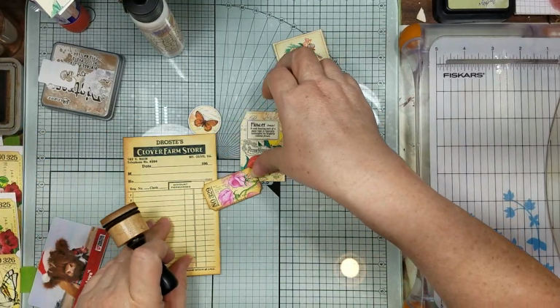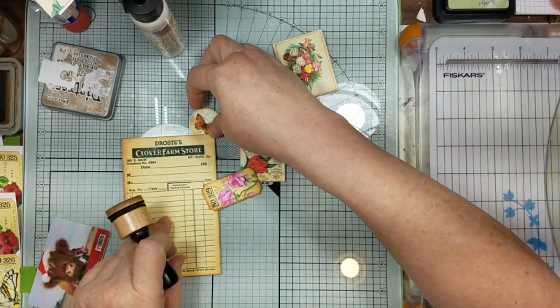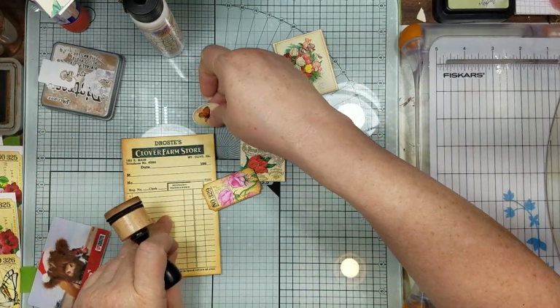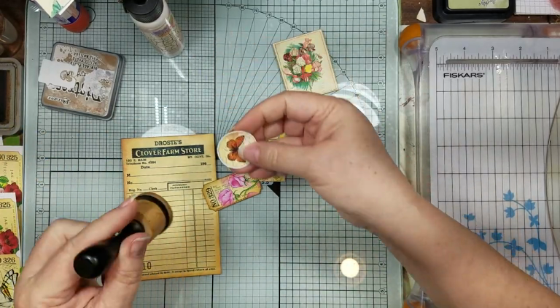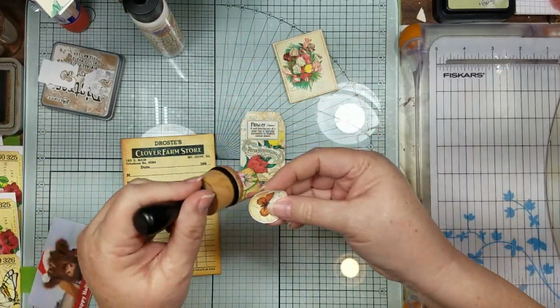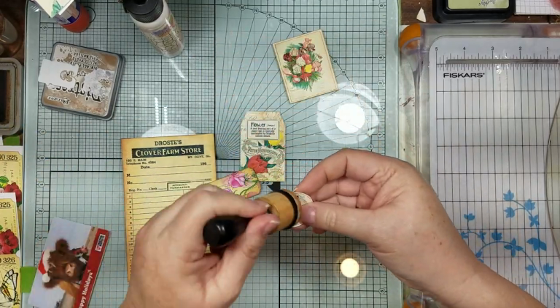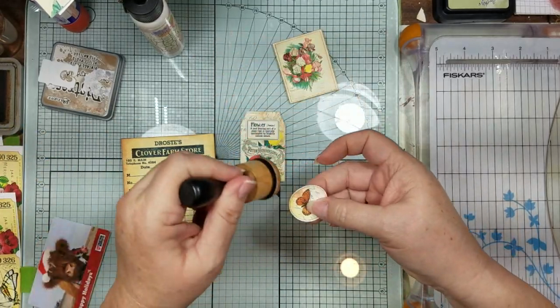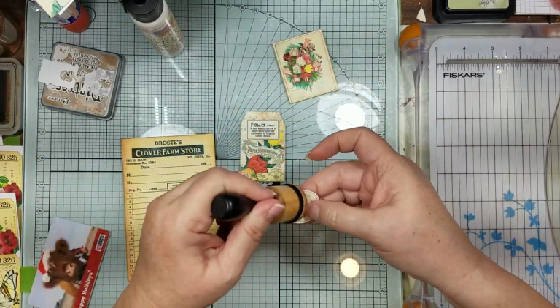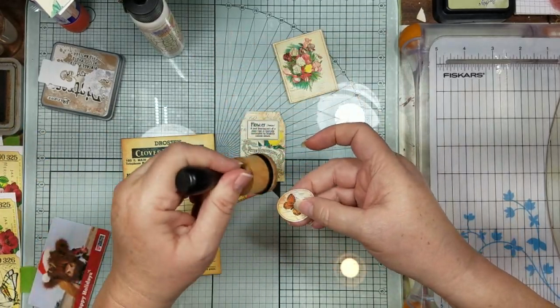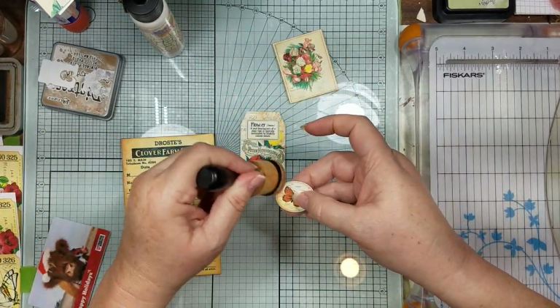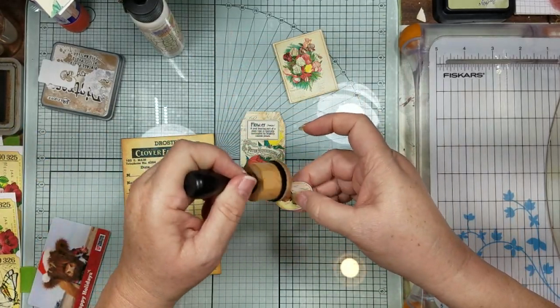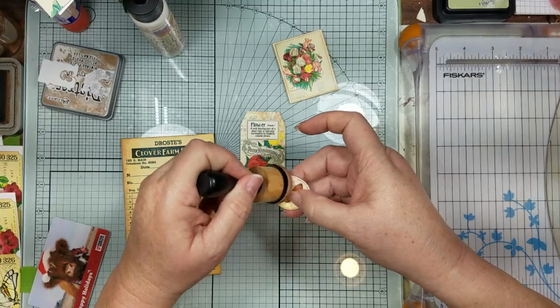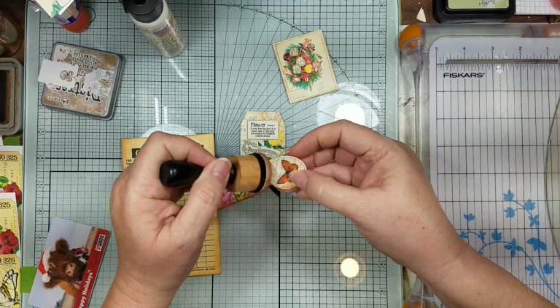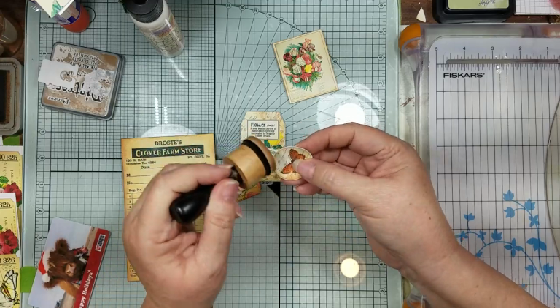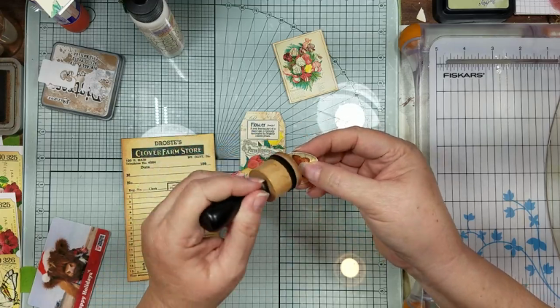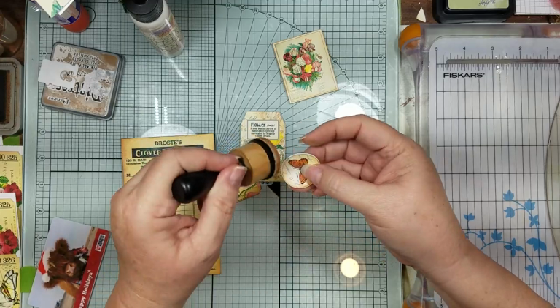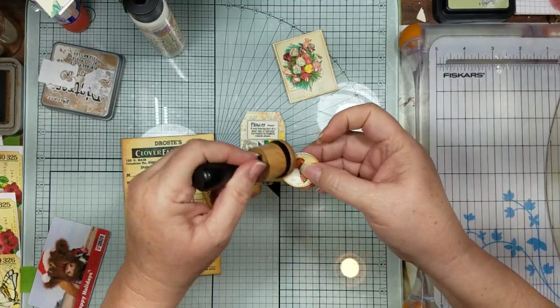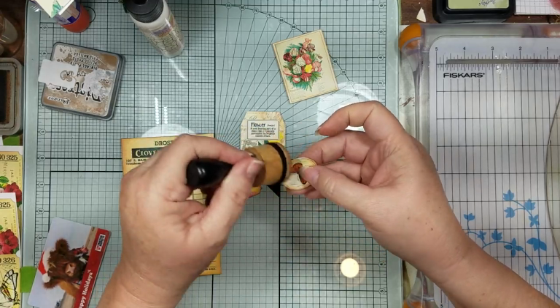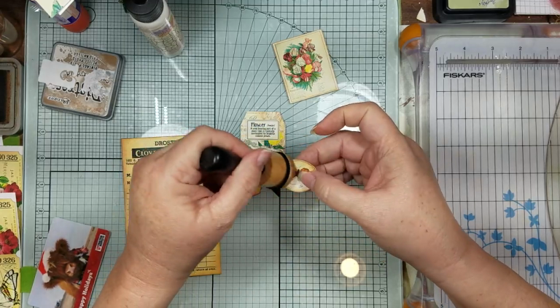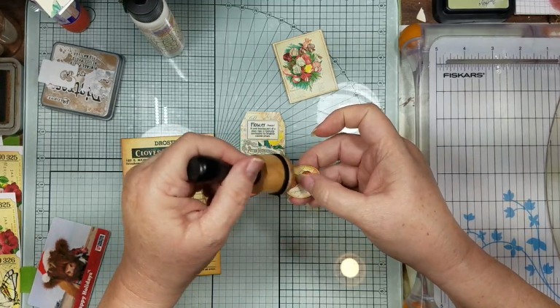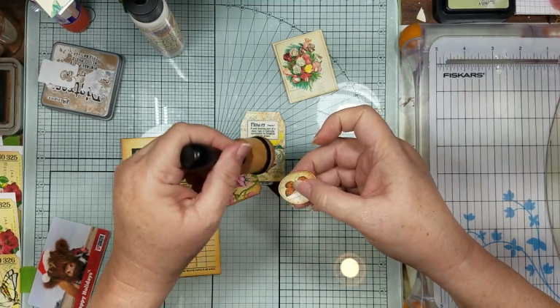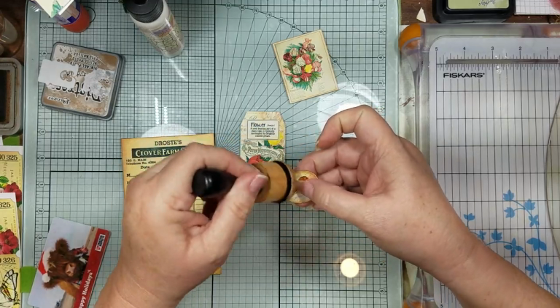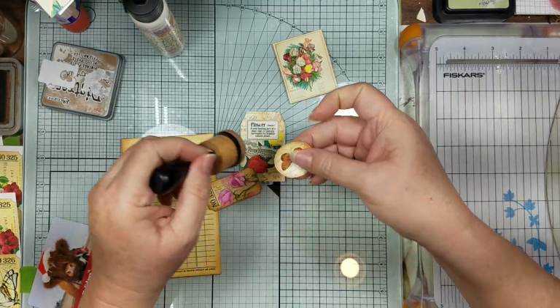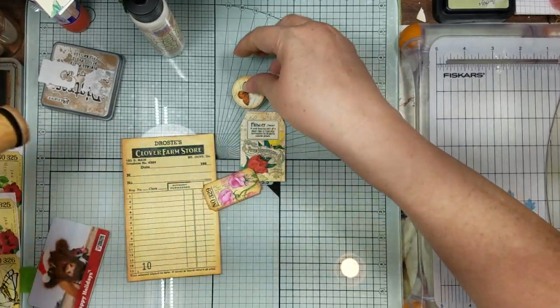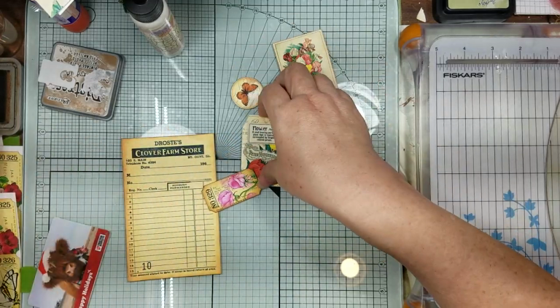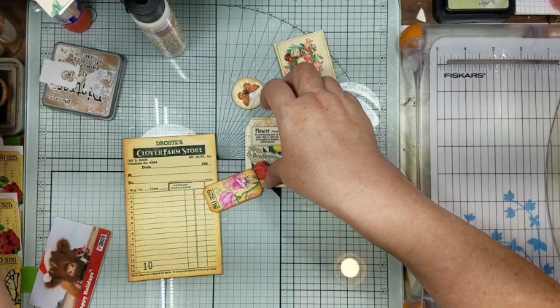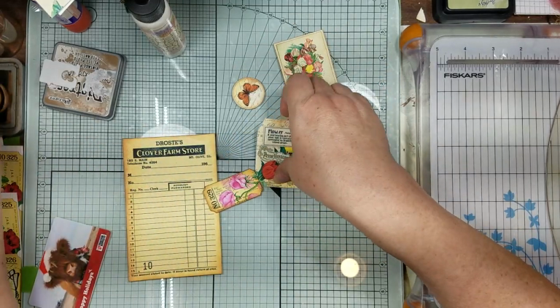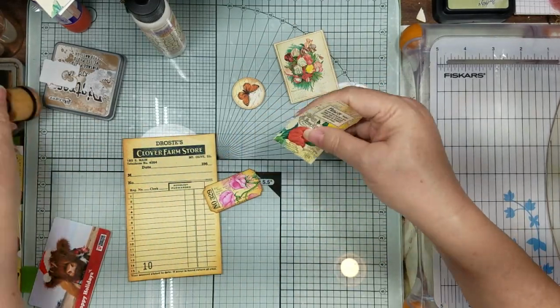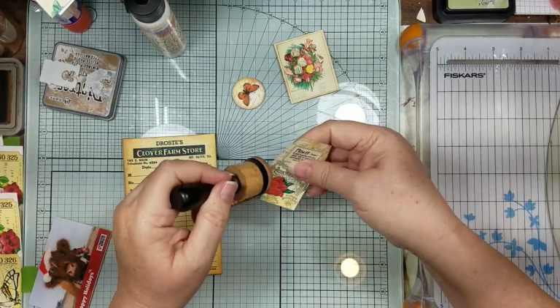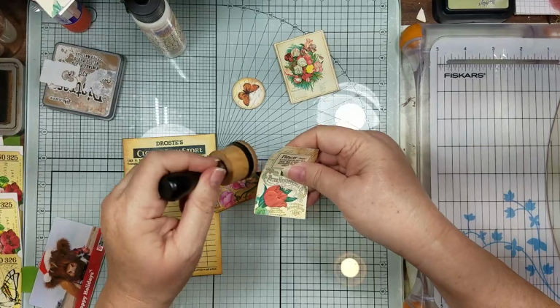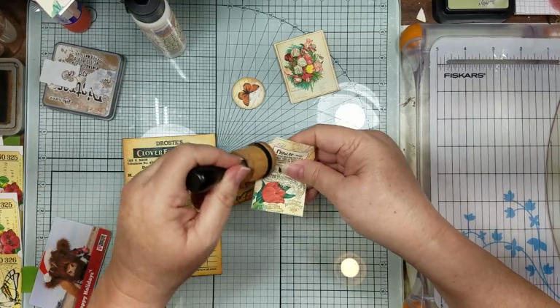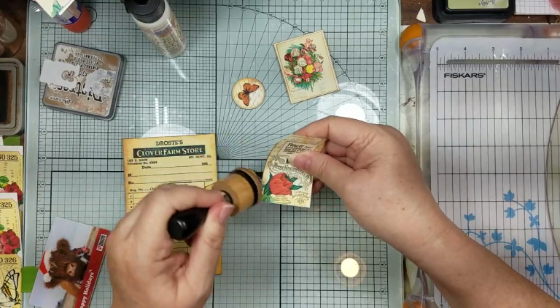We have to ink around our little butterfly, and then ink around our flower tag.